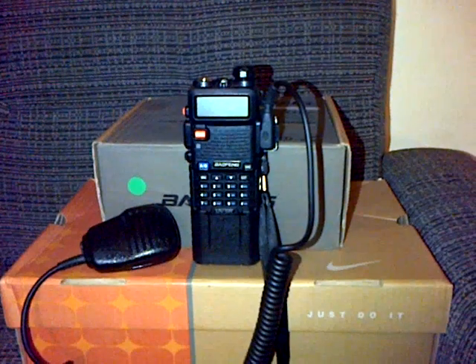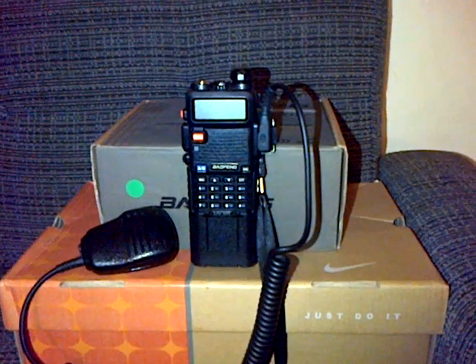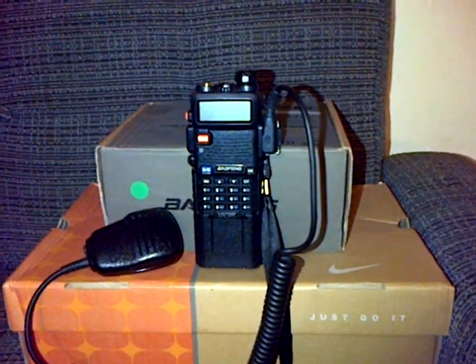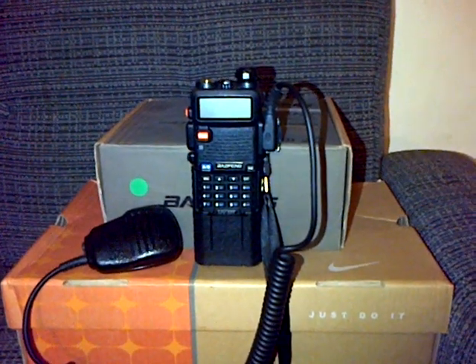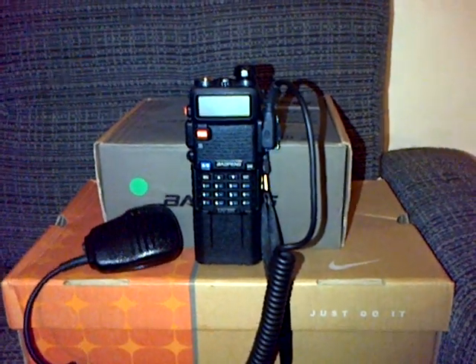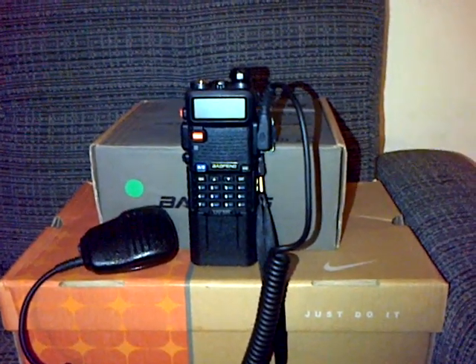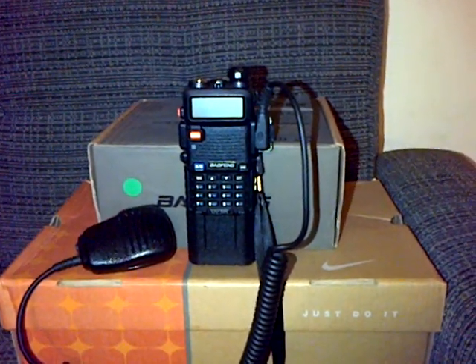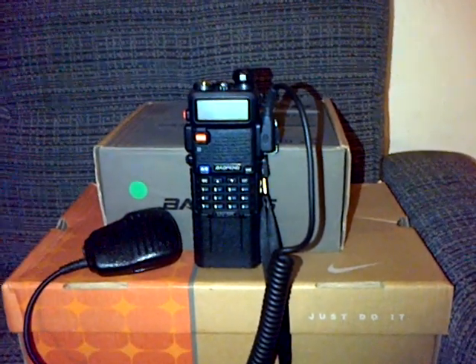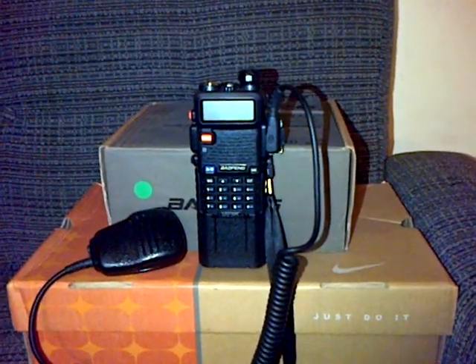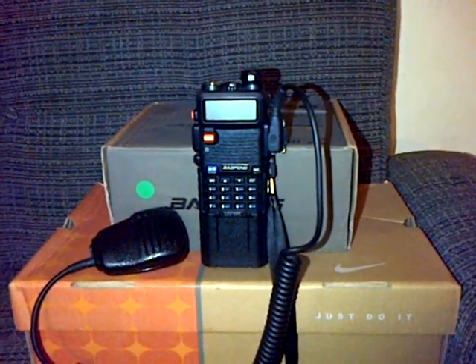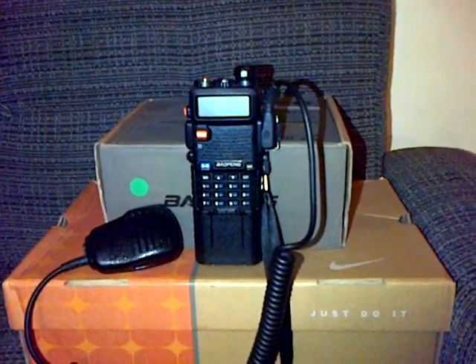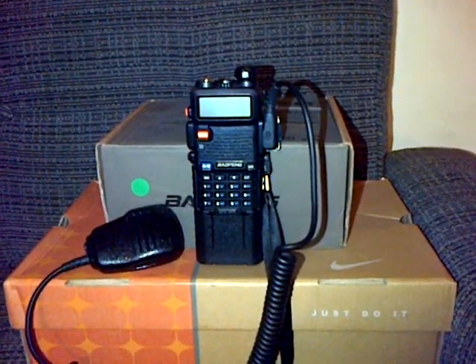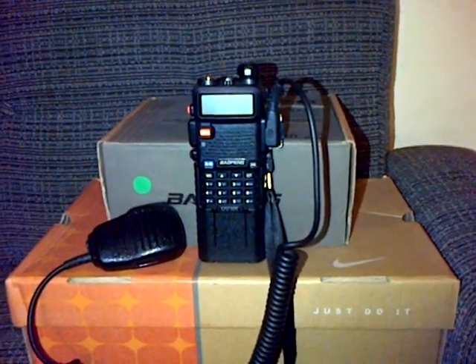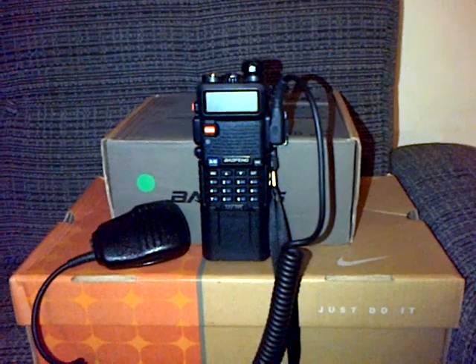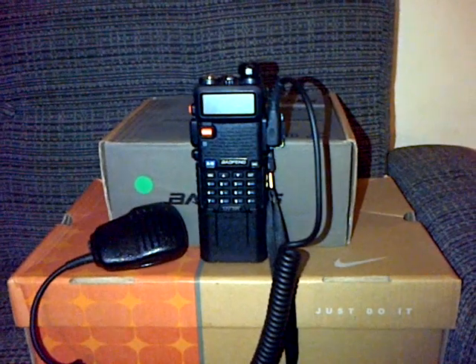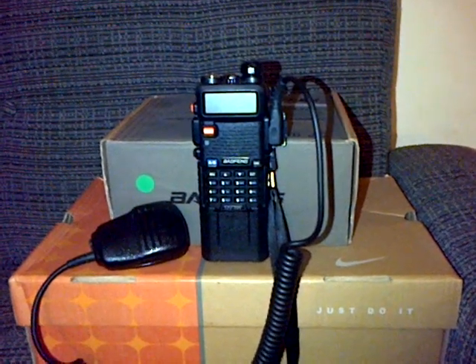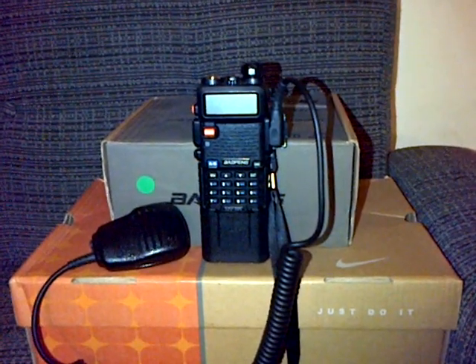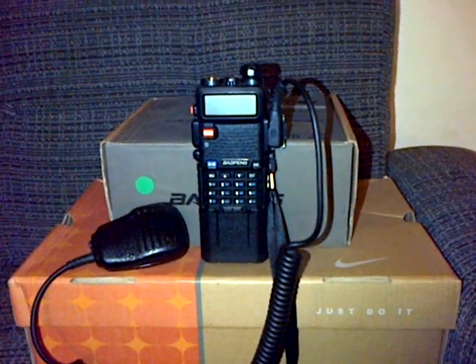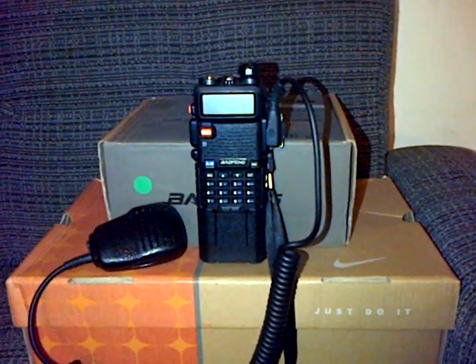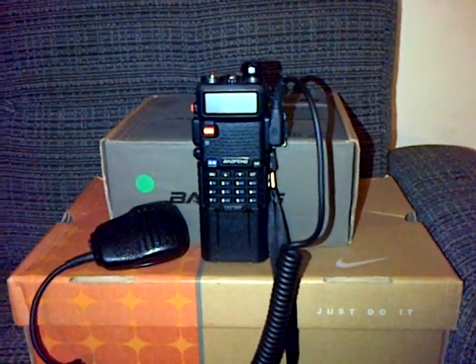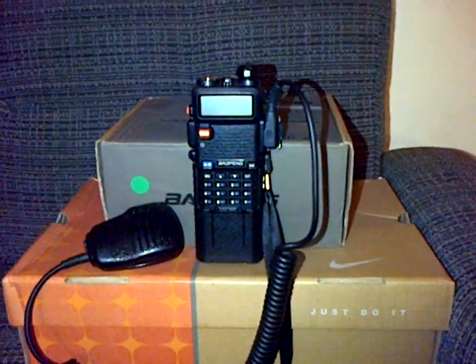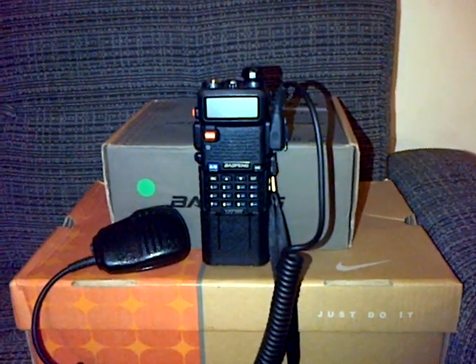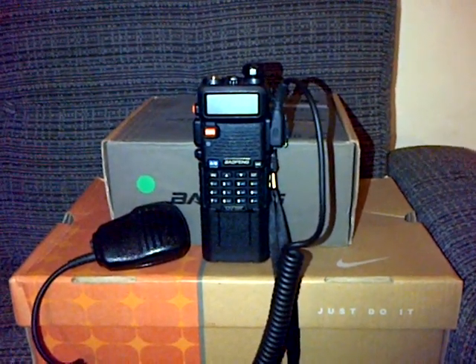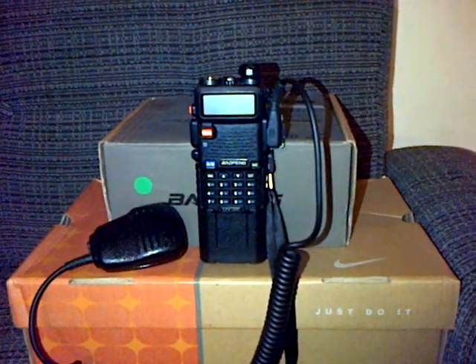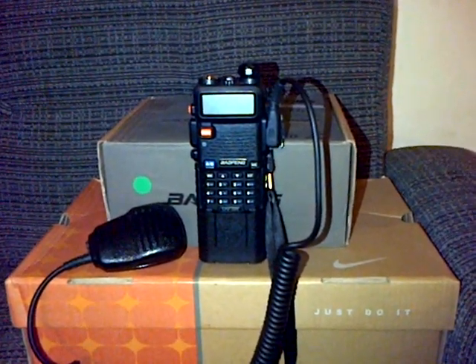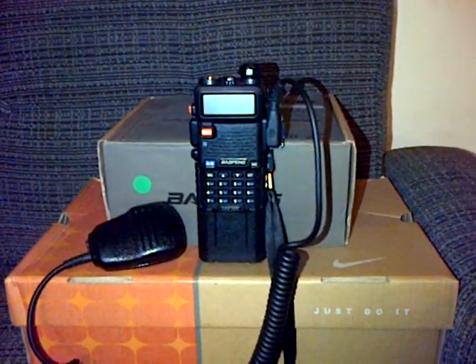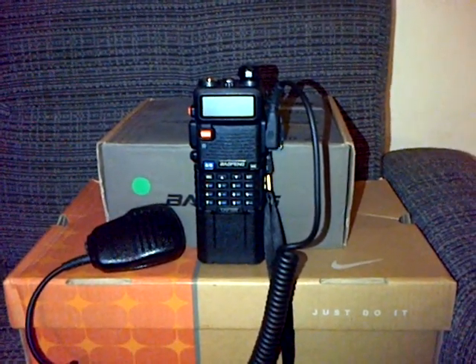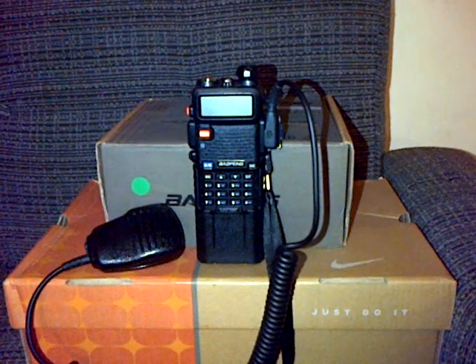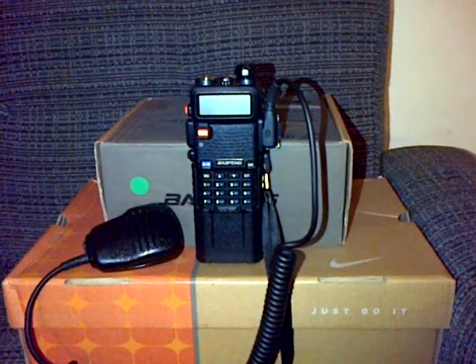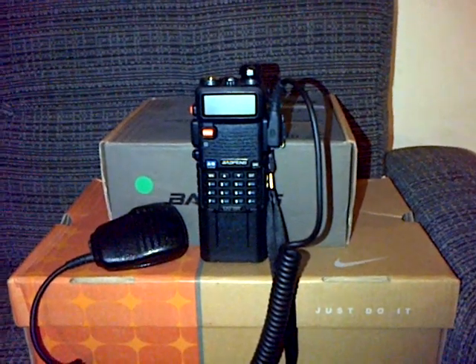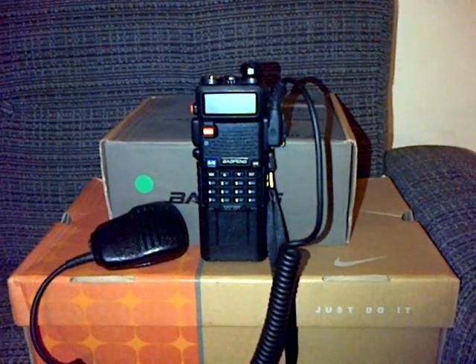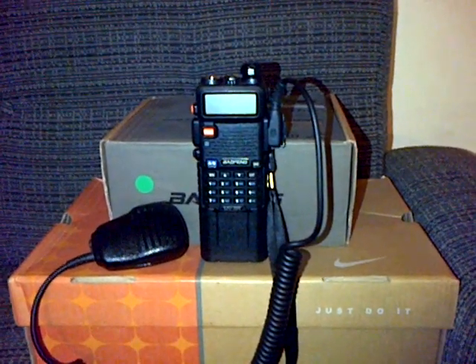Hello, YouTube. On the scene today to do a test with the Baofeng UV-5R, three different antennas to demonstrate. First of all, we're going to try the original UV-5R stock antenna.